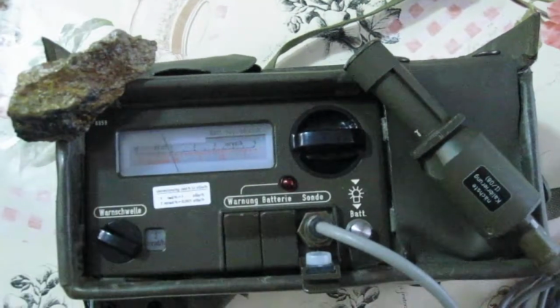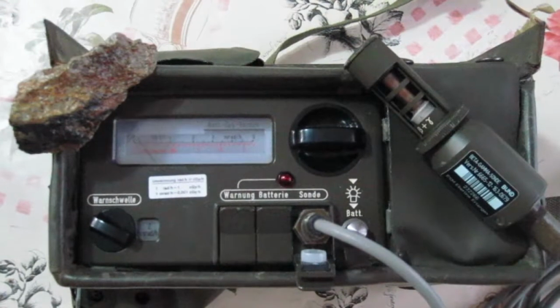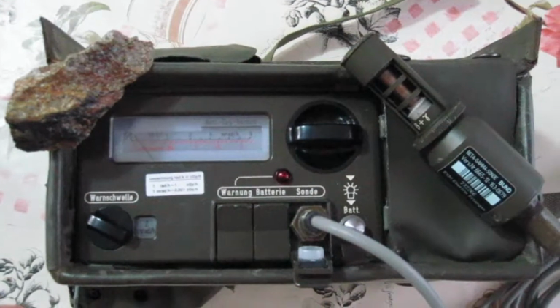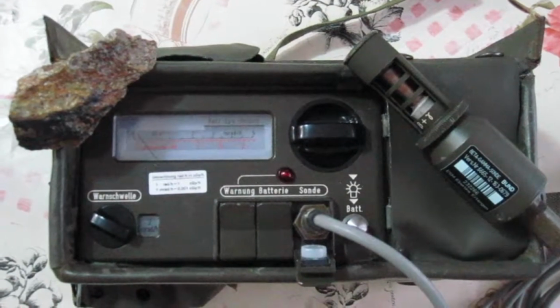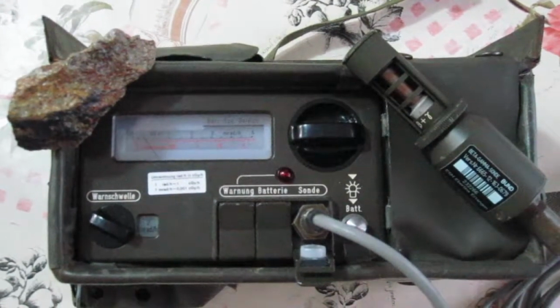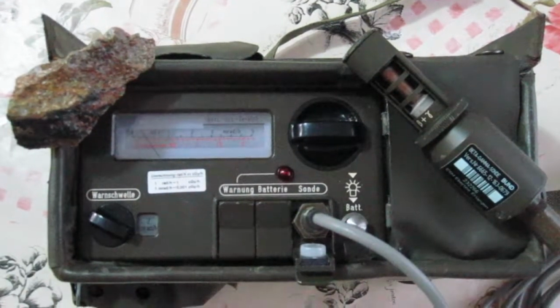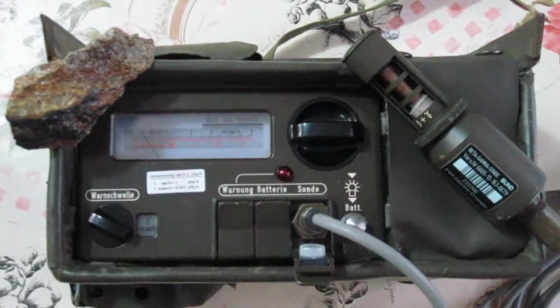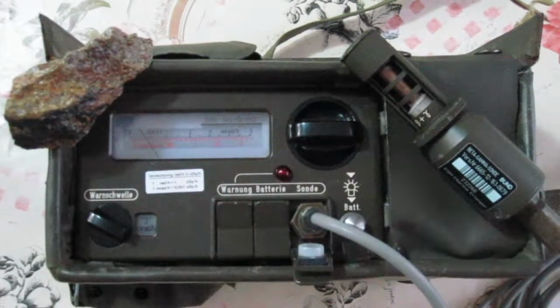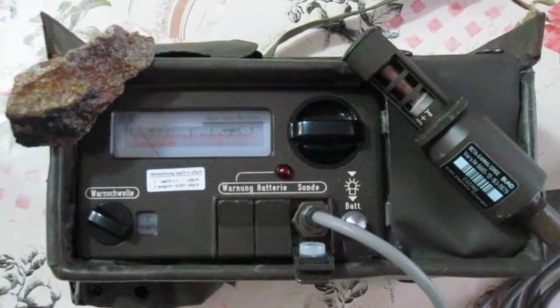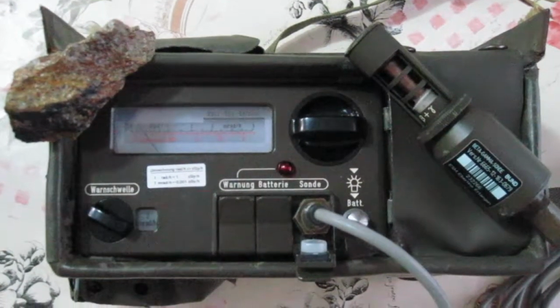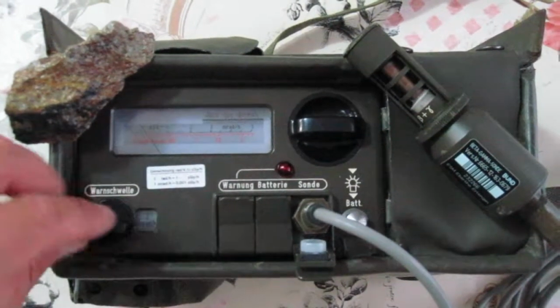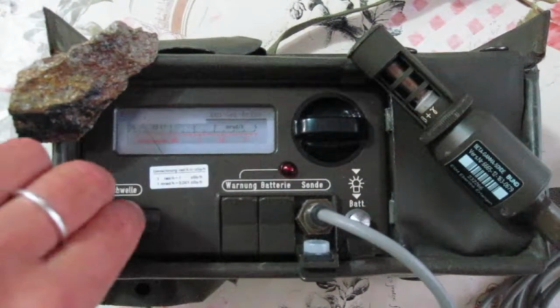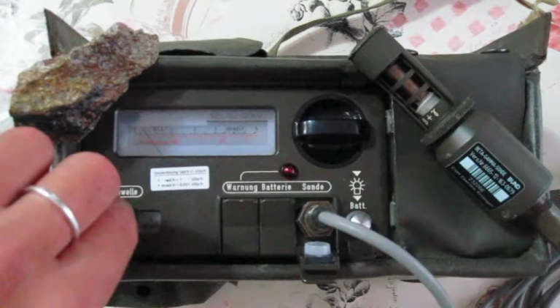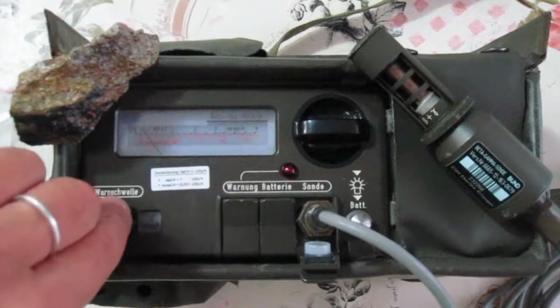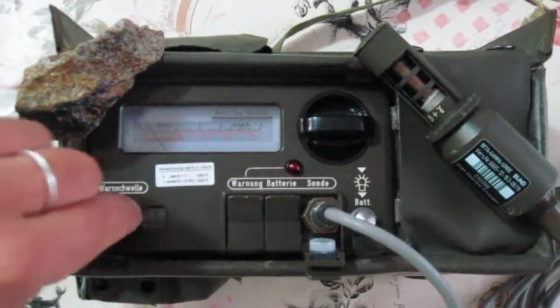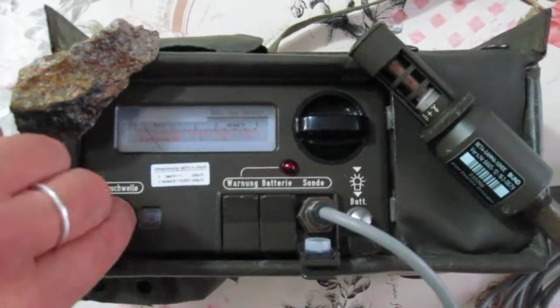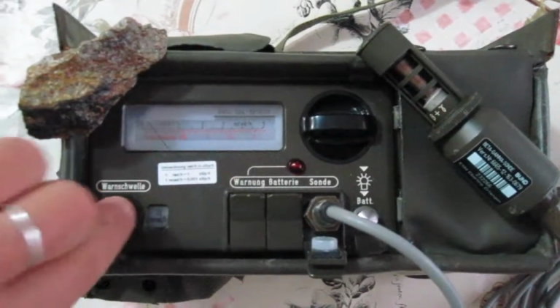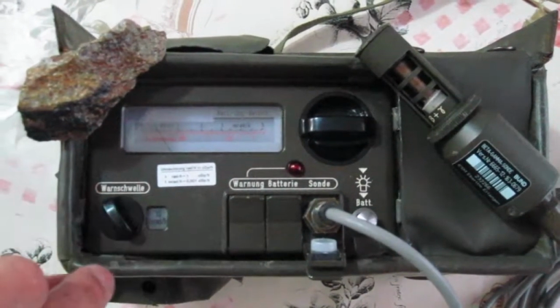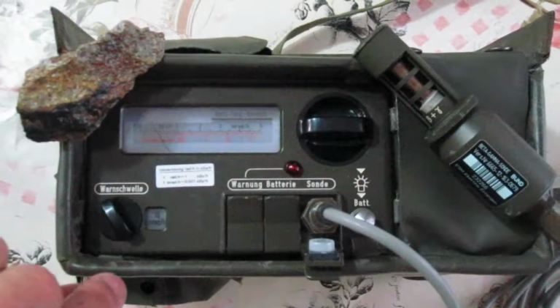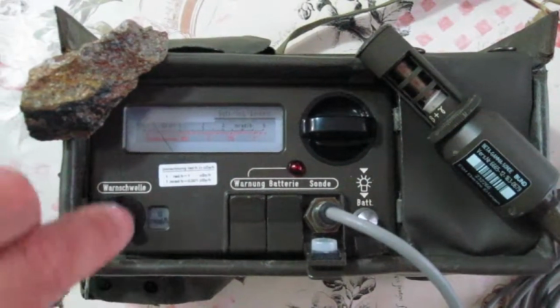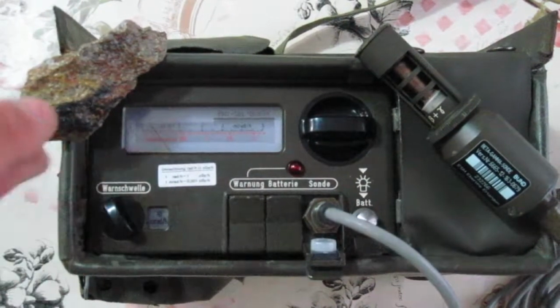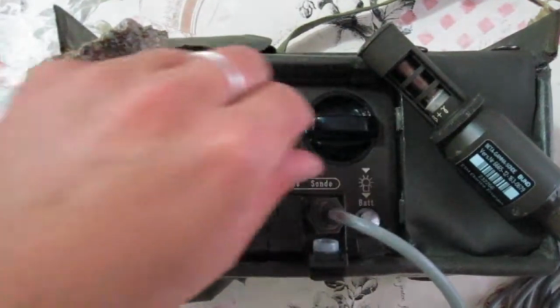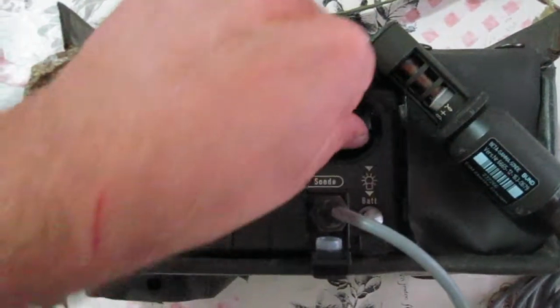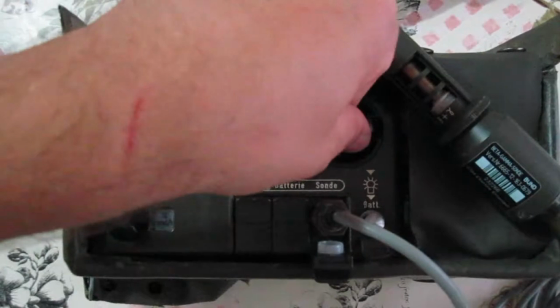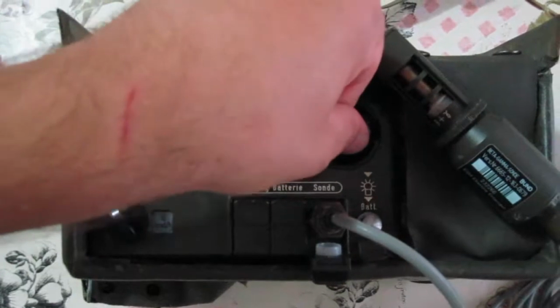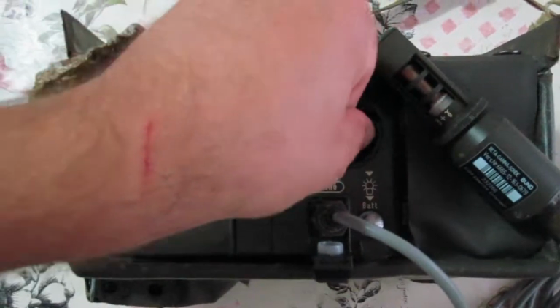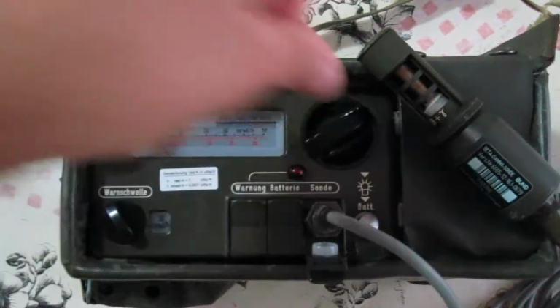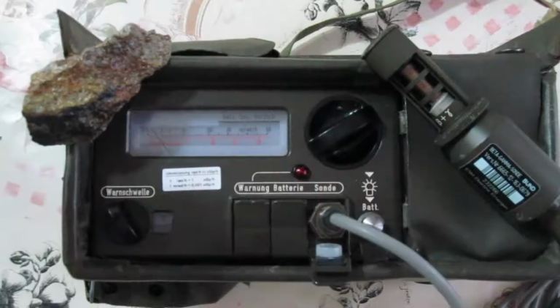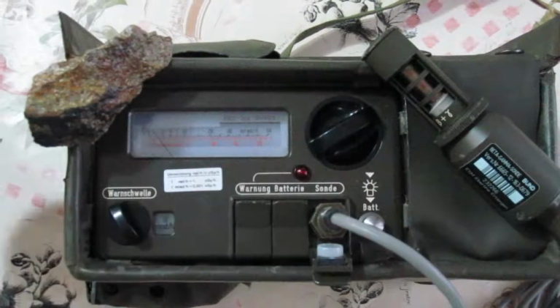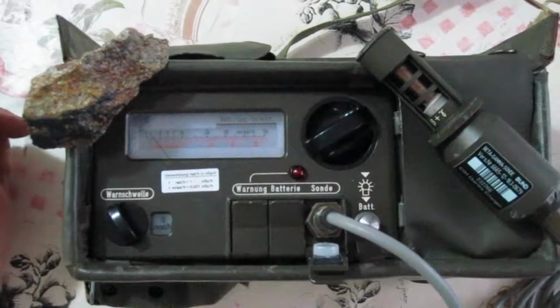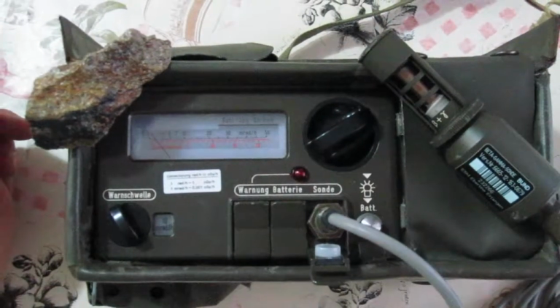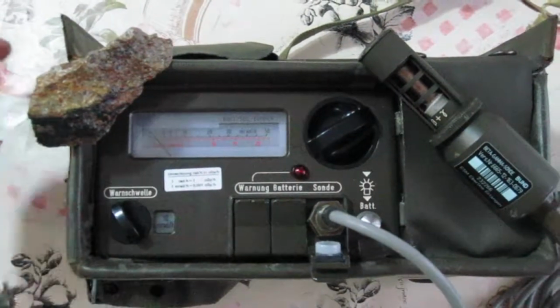Now I've opened the beta plus gamma window, so the sensitivity increased. I put the alarm at 10 mR/h and I change the scale to 50 mR/h.